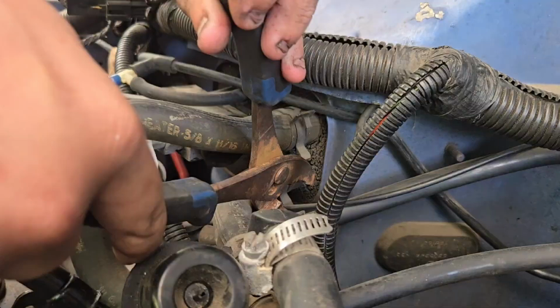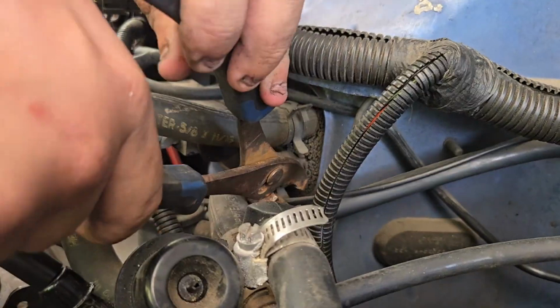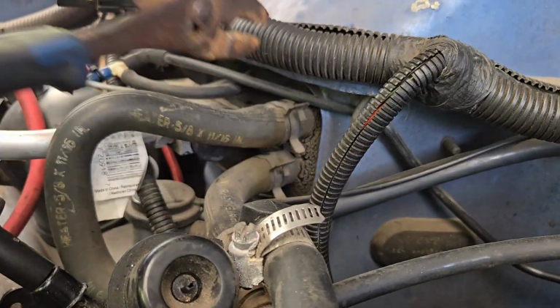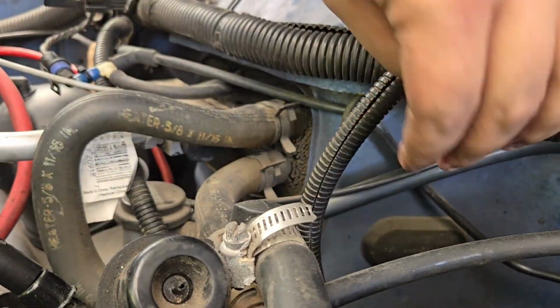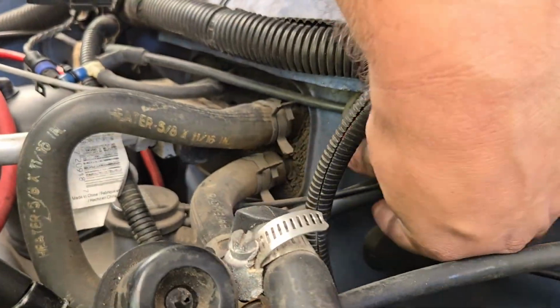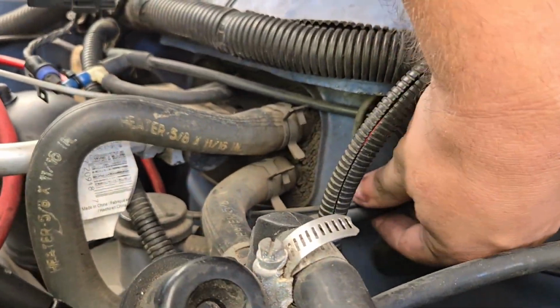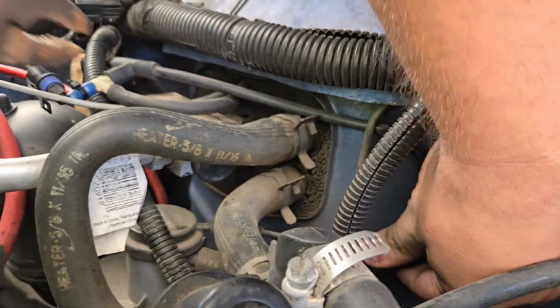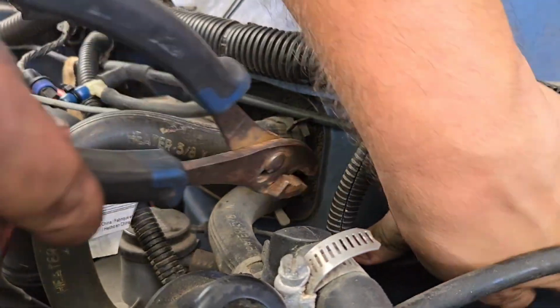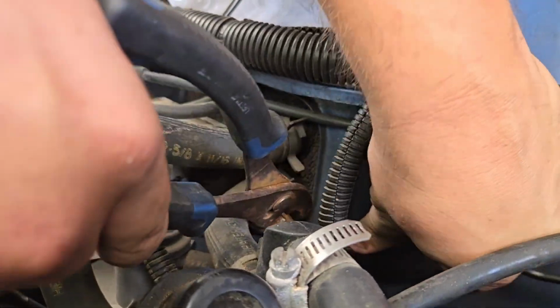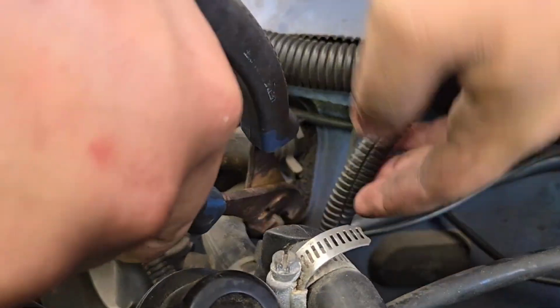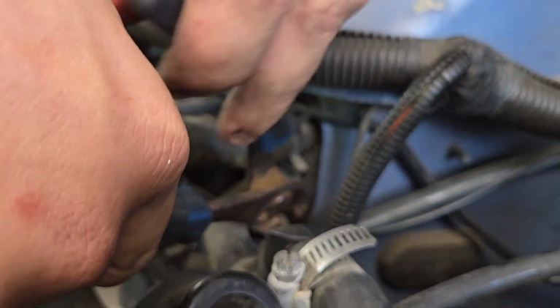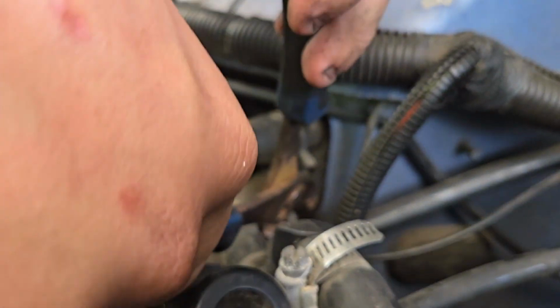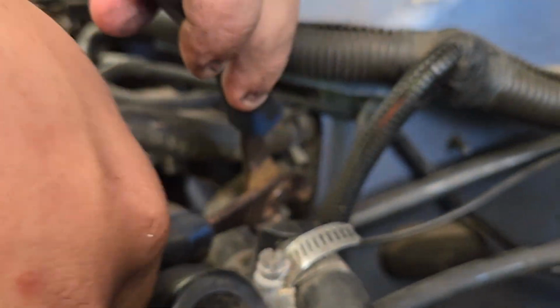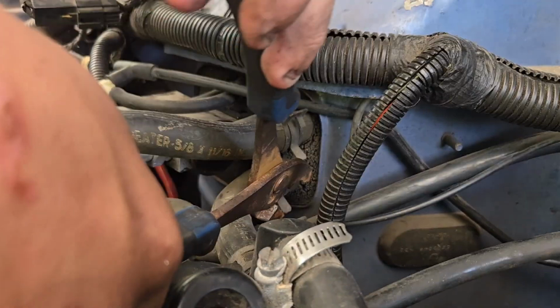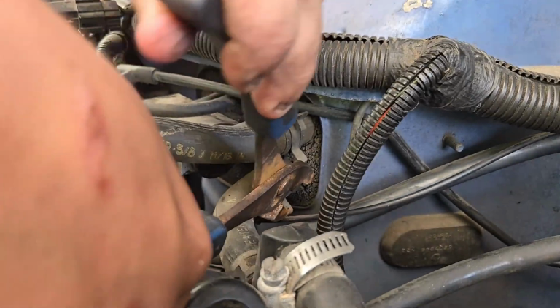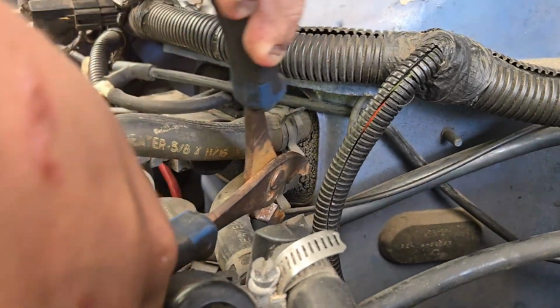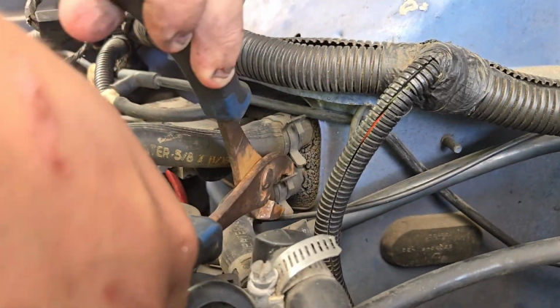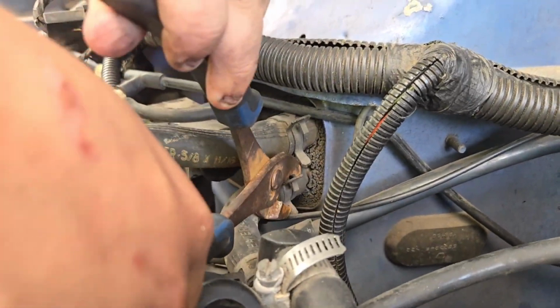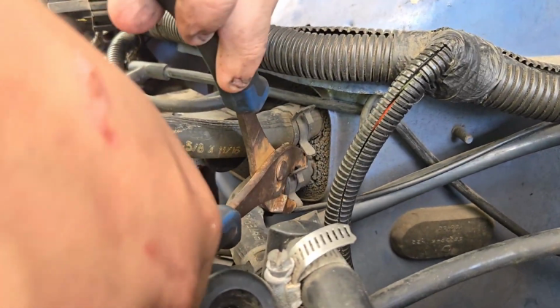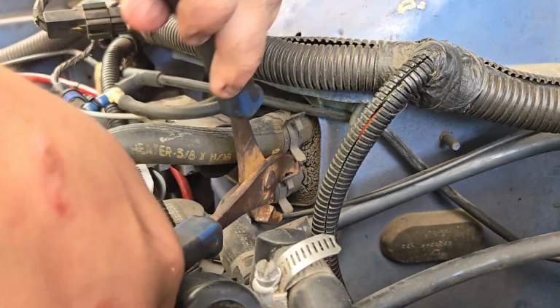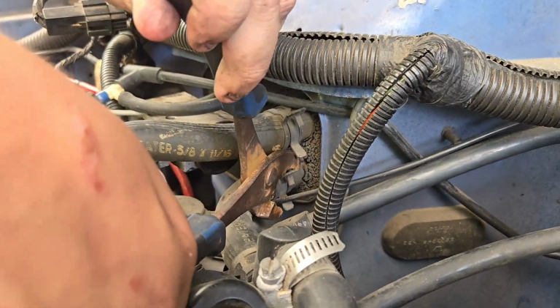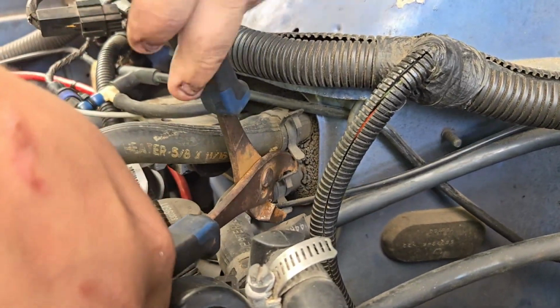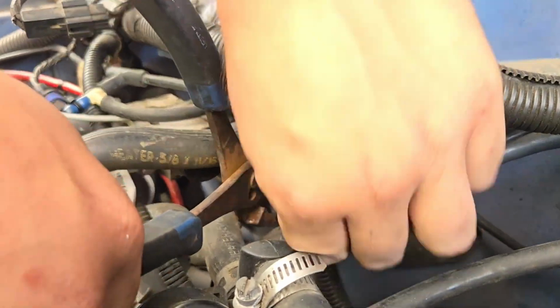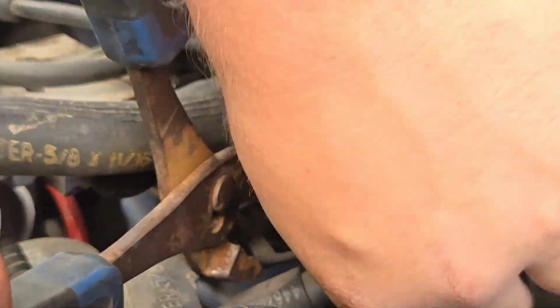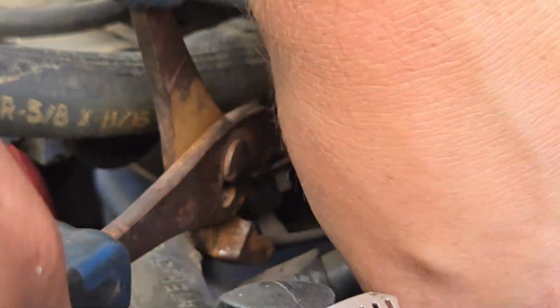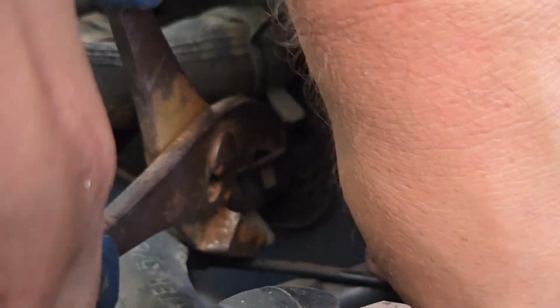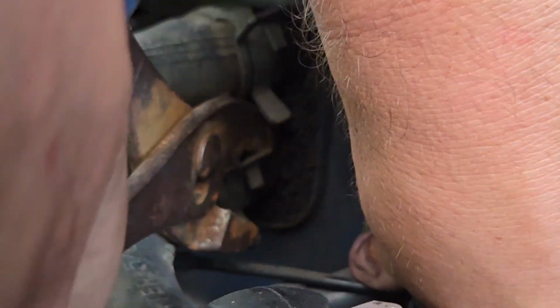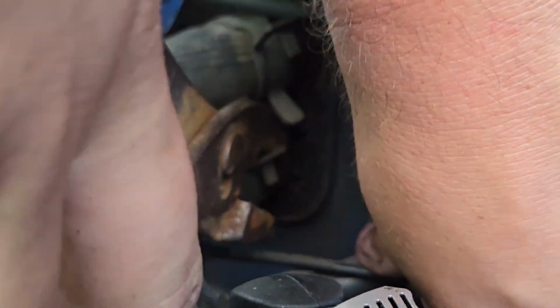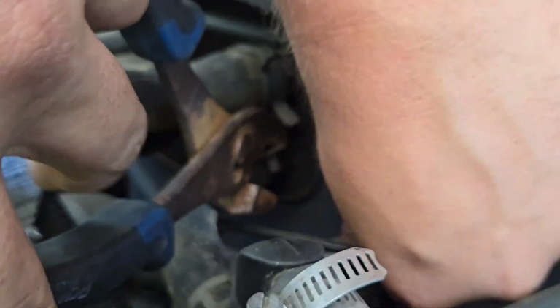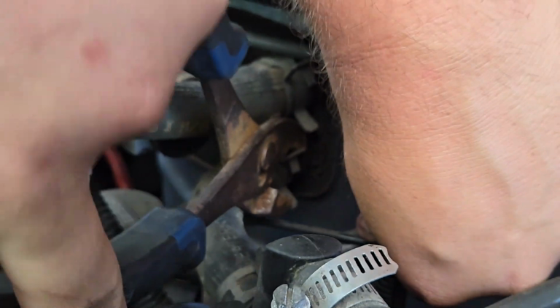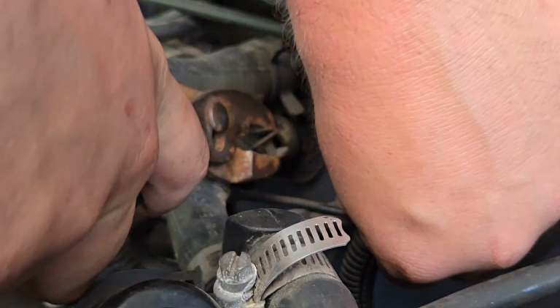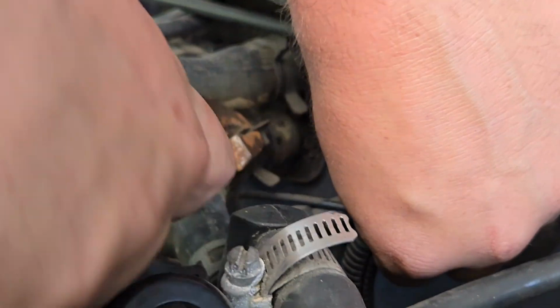On the firewall, it can be rather tricky to fit some pliers in there, and depending on whether or not somebody's messed with this stuff before, there may be some screw clamps instead of these factory tension-style clamps.